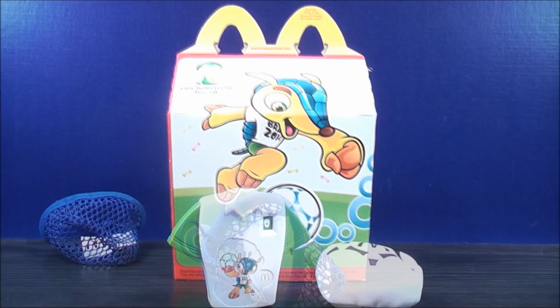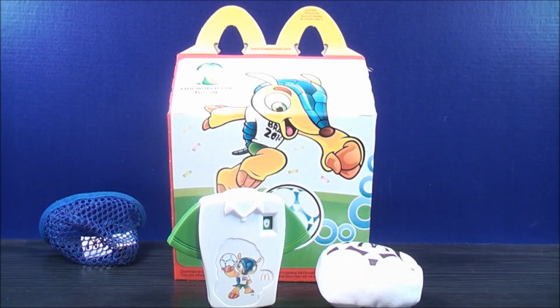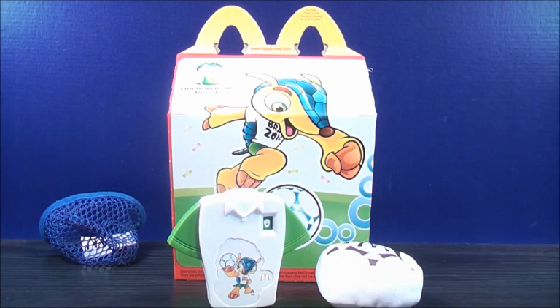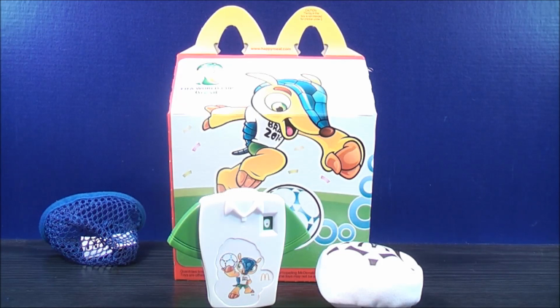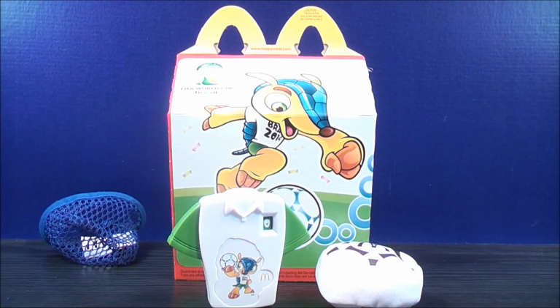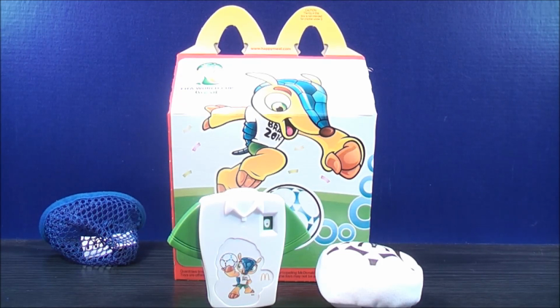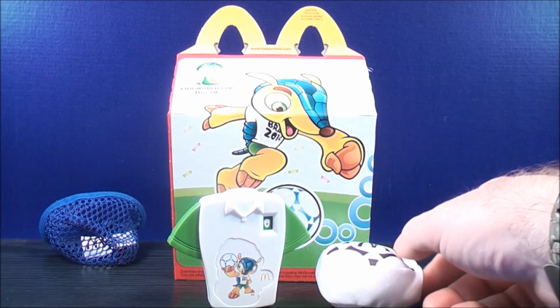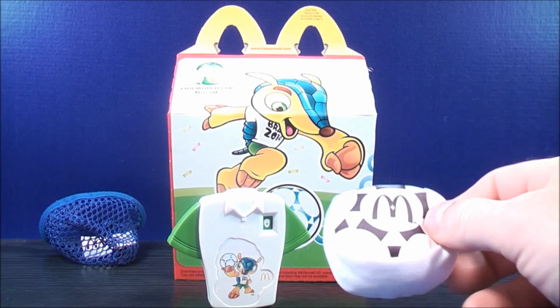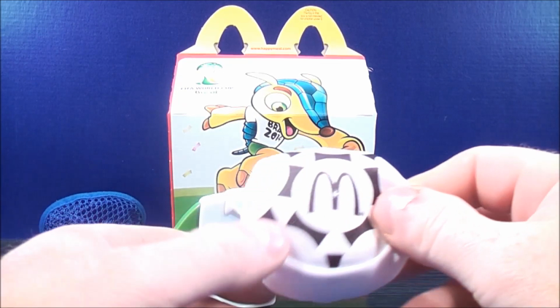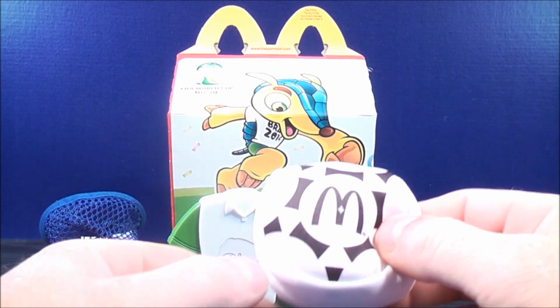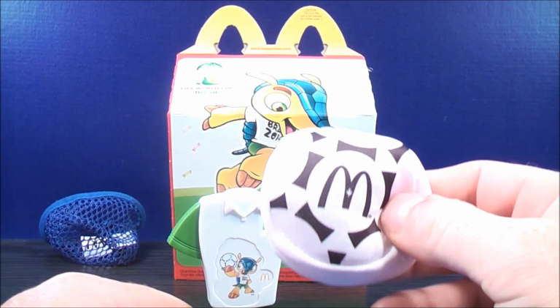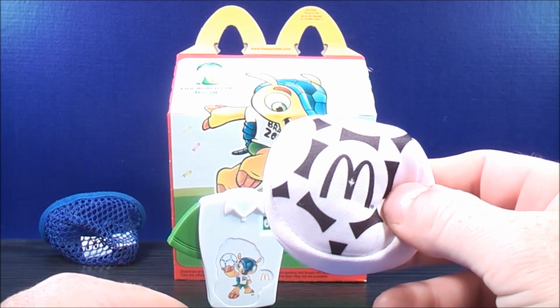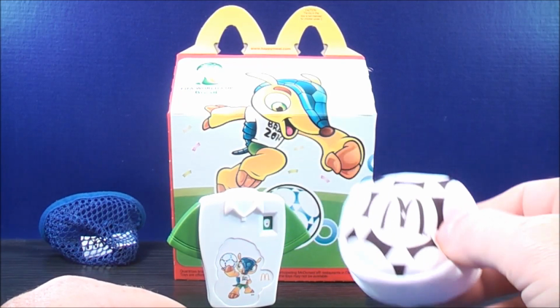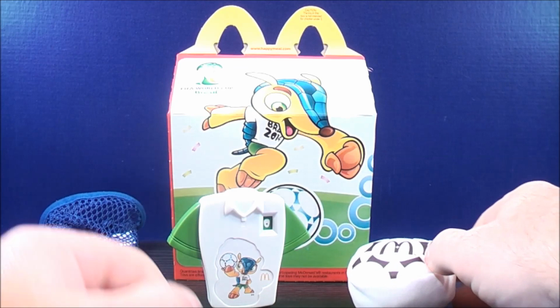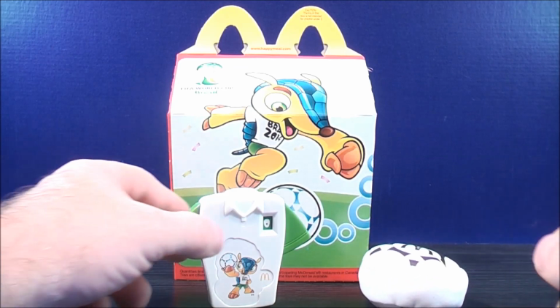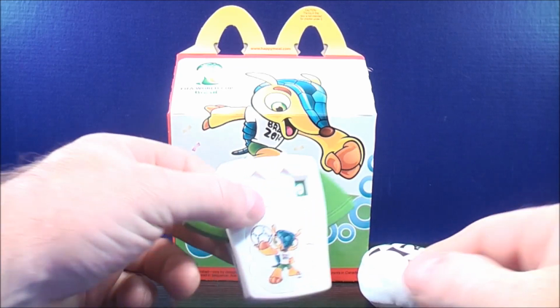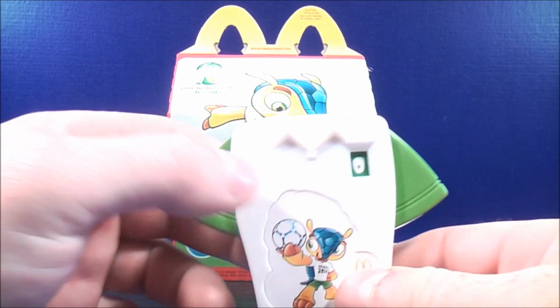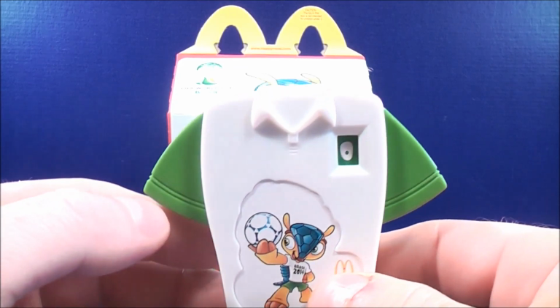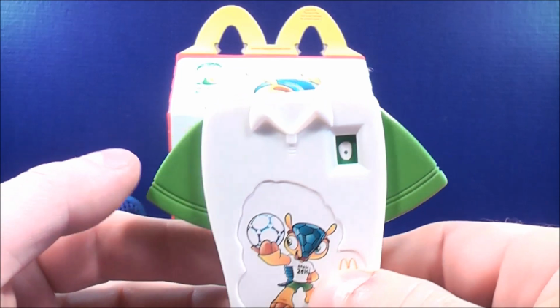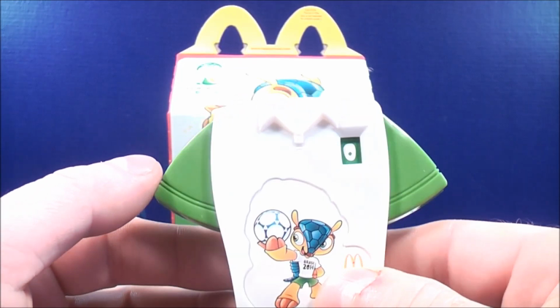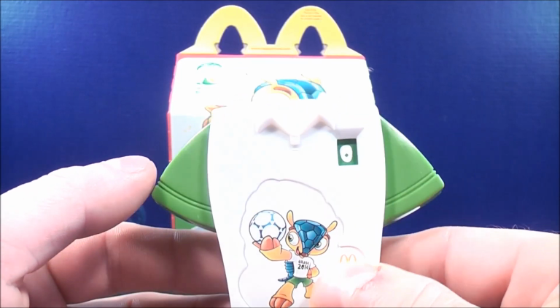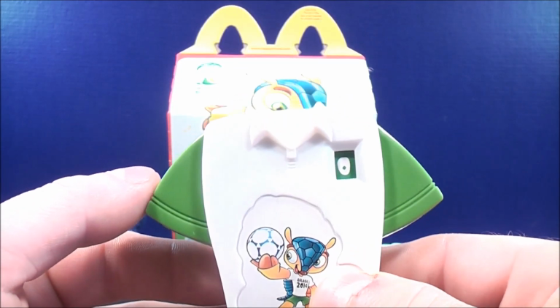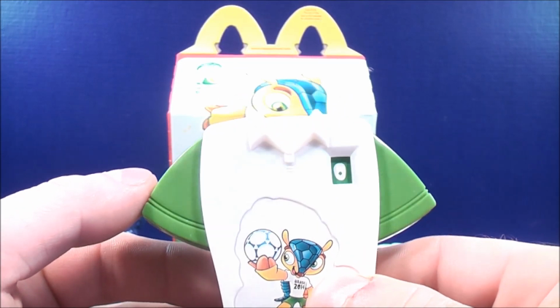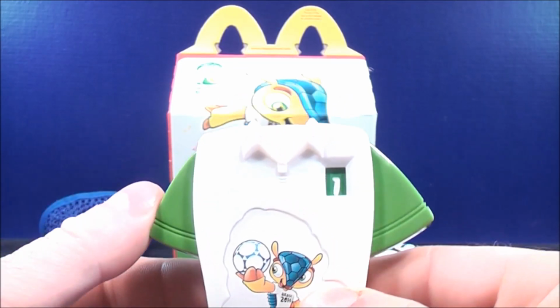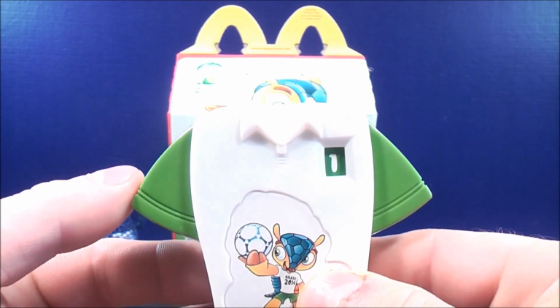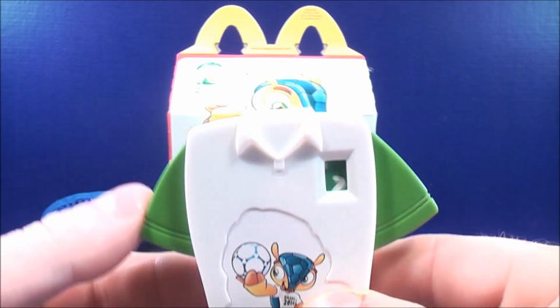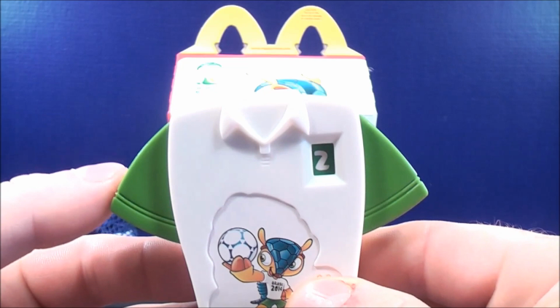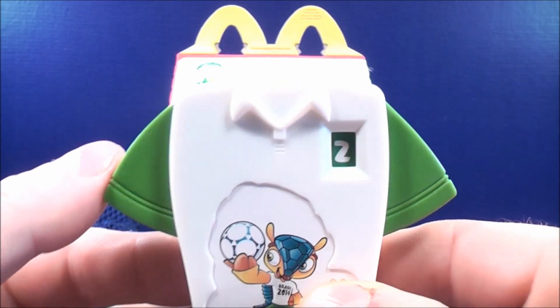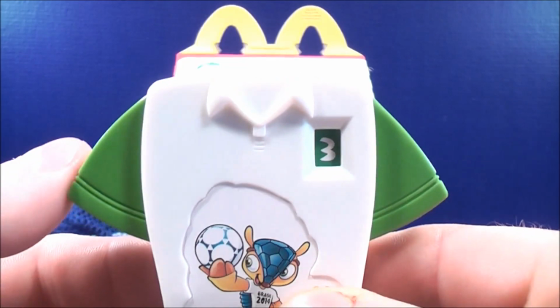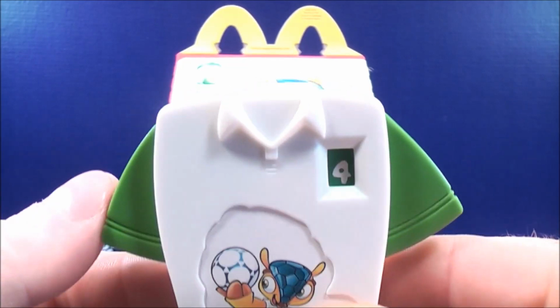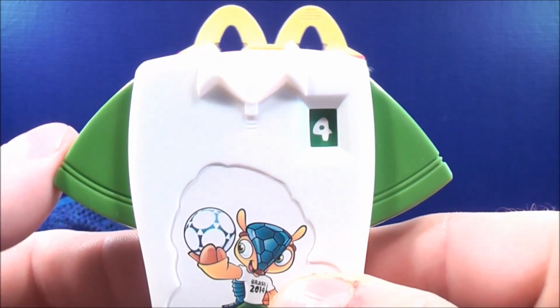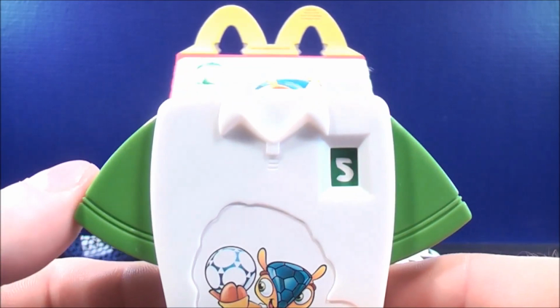Number two out of the set, we have the kick counter toy. How this works — you're supposed to take the hacky sack and kick it as many times as you can. This is the kick counter. You take the sleeve and press it in, and it gives you a count of how many times you can kick the hacky sack.